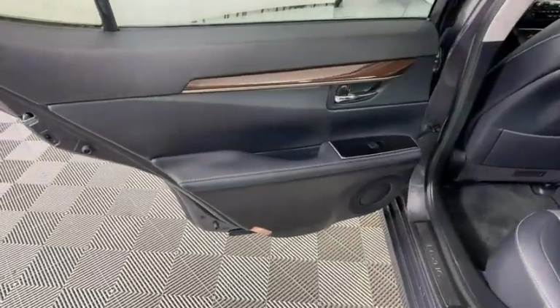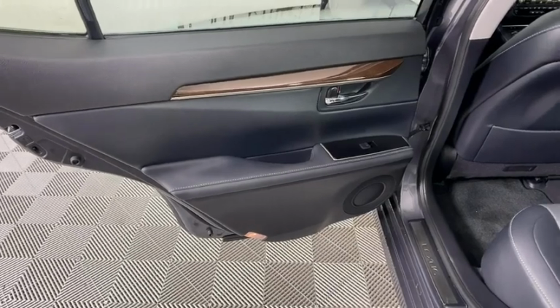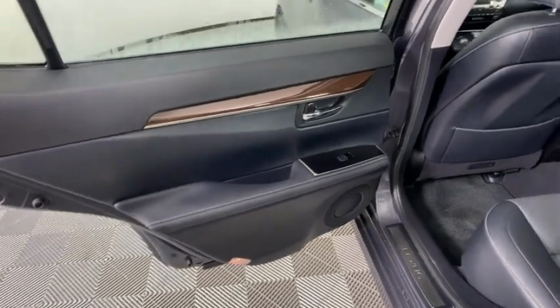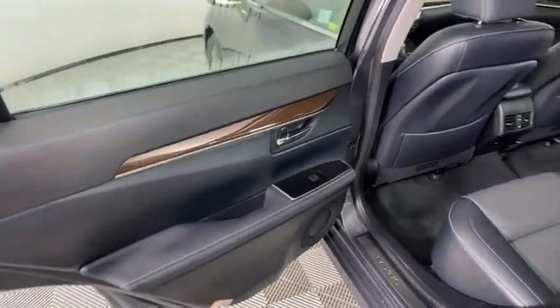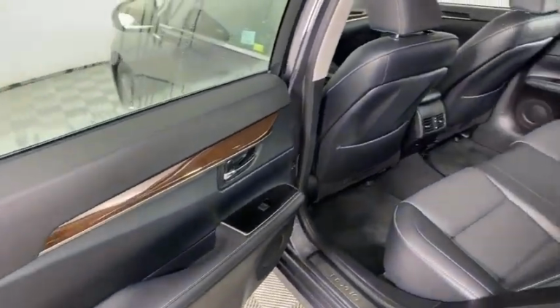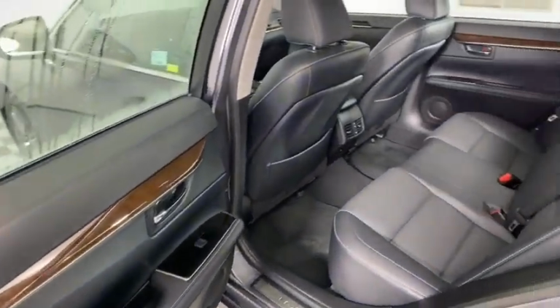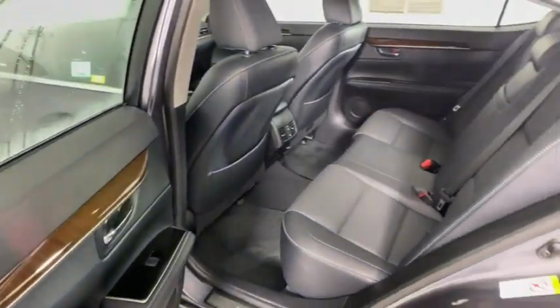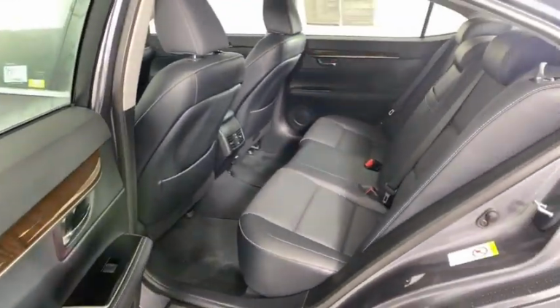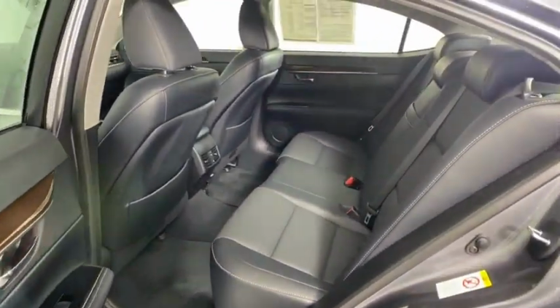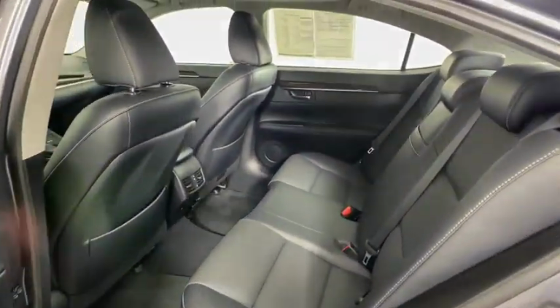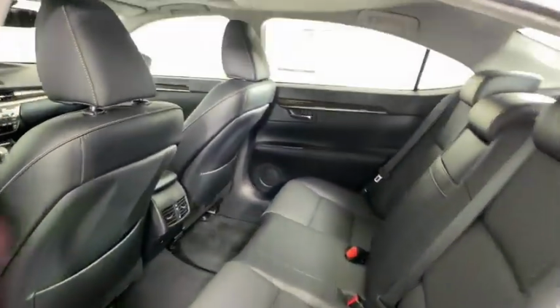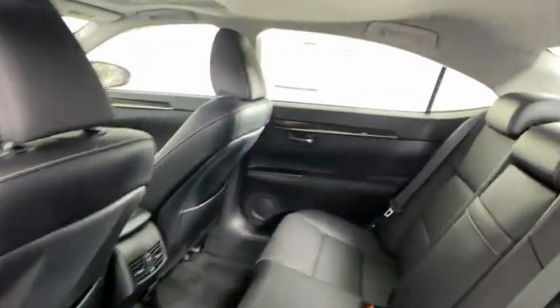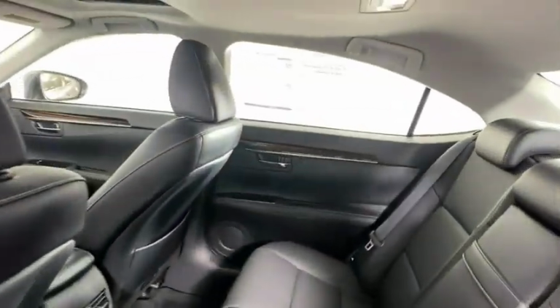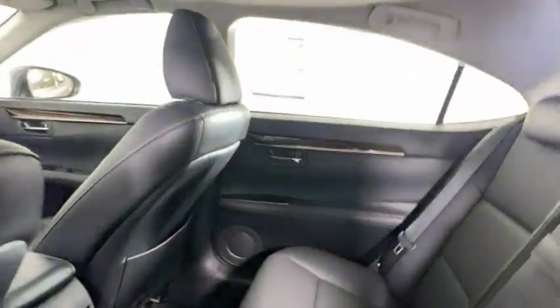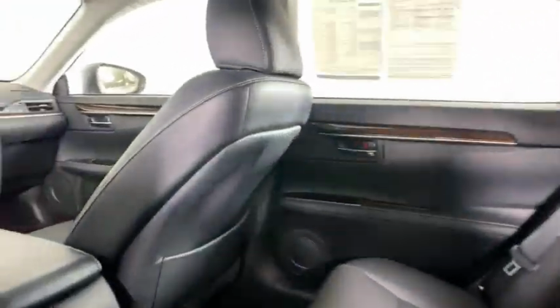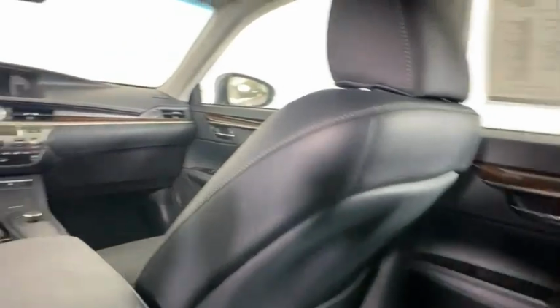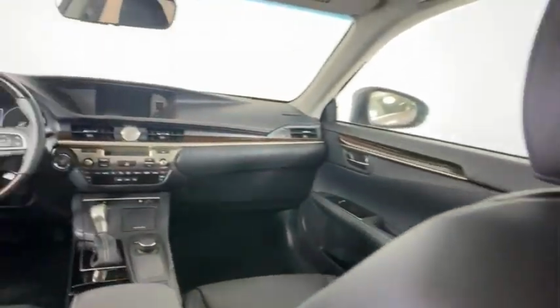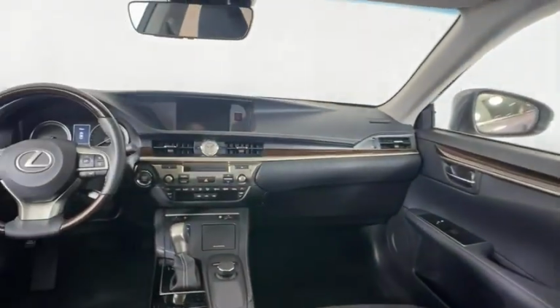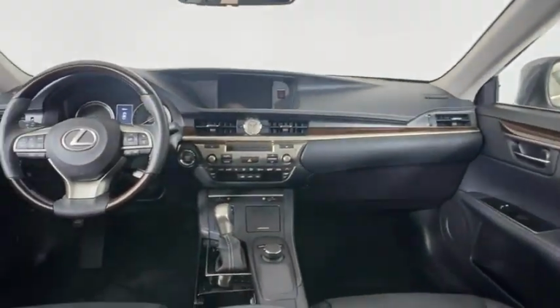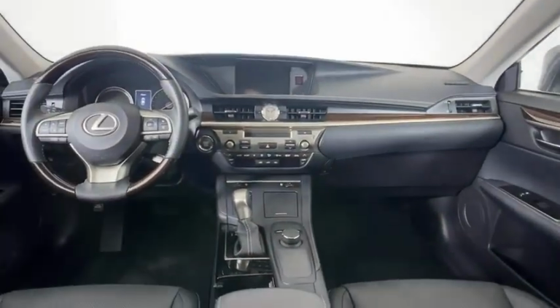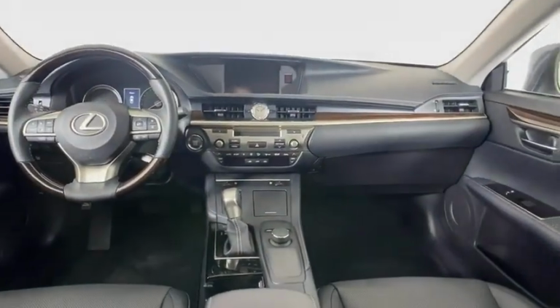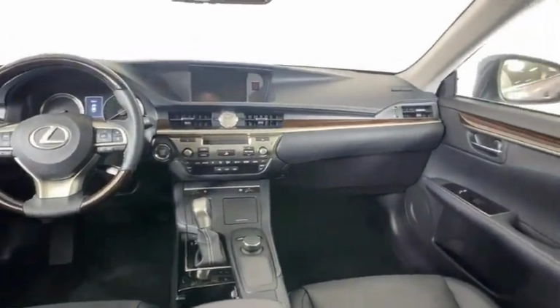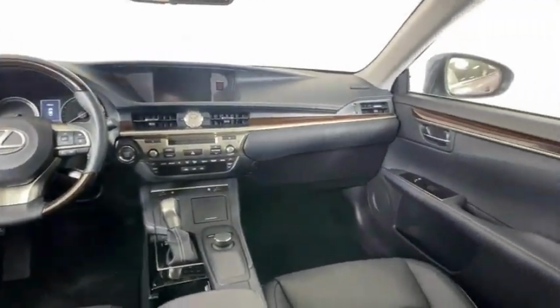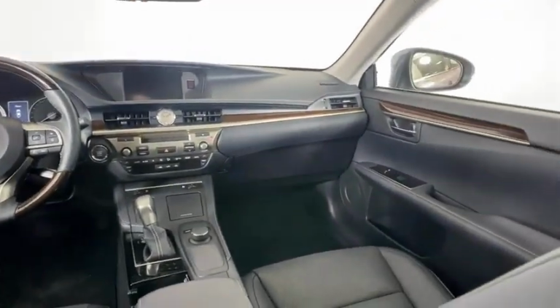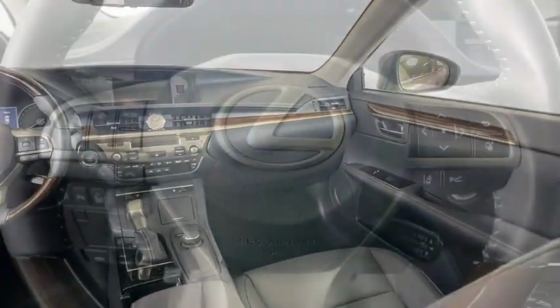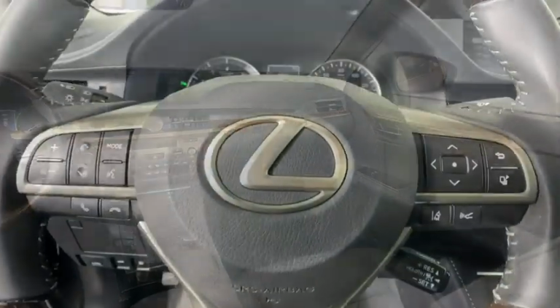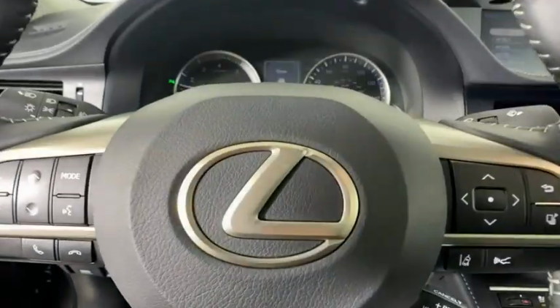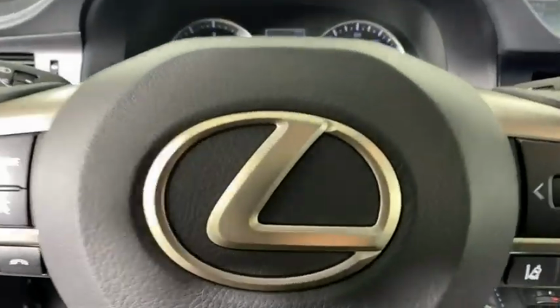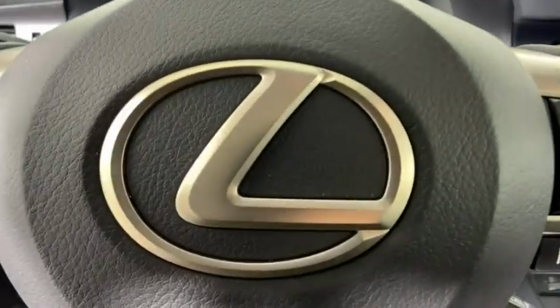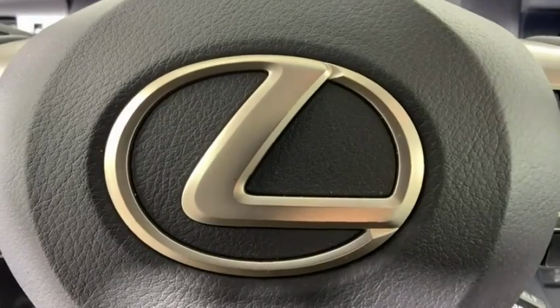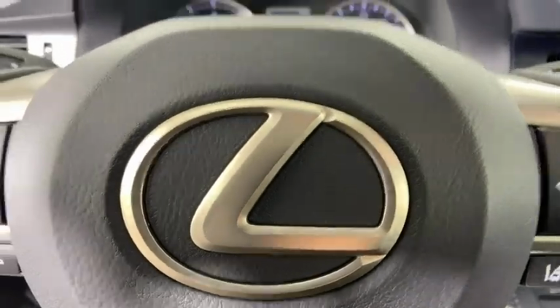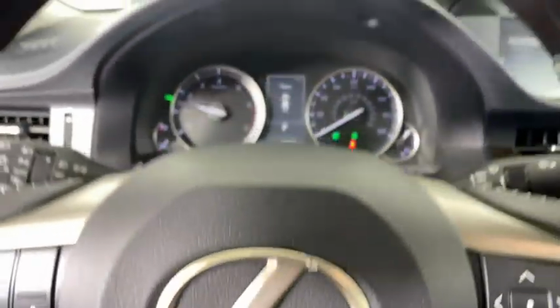Bluetooth, adjustable steering wheel, power steering, auto-dimming rear-view mirror, cruise control, floor mats, keyless start, aluminum wheels, four-wheel disc brakes, AM-FM stereo radio.